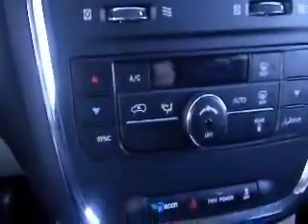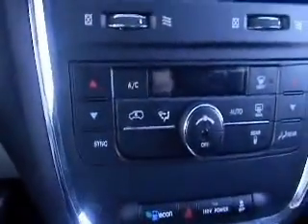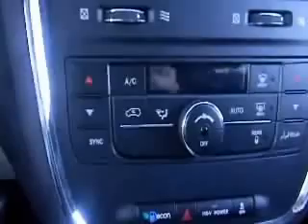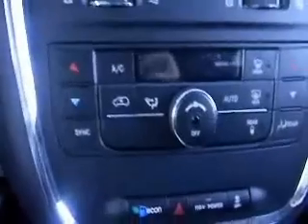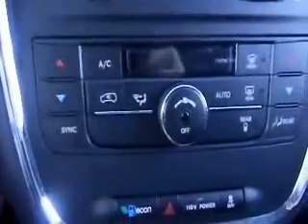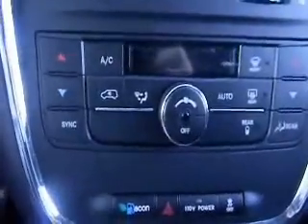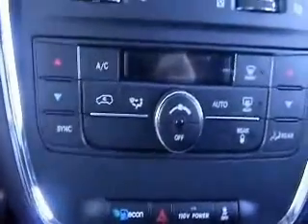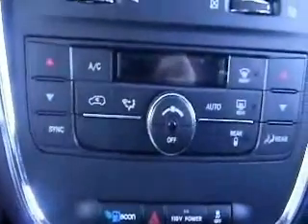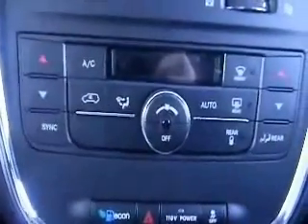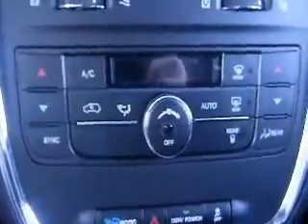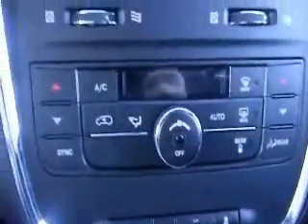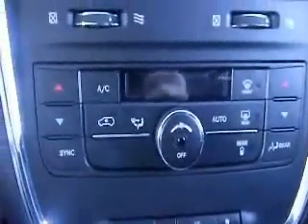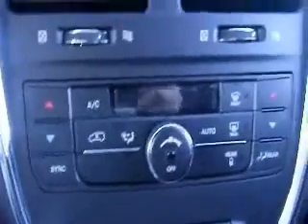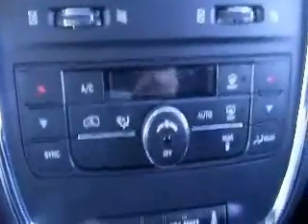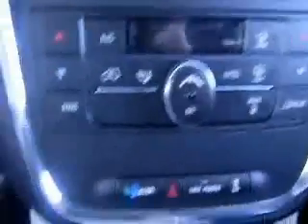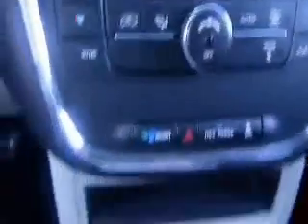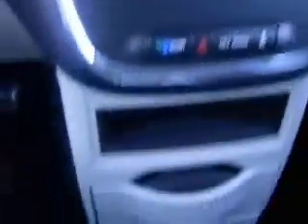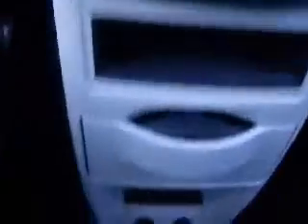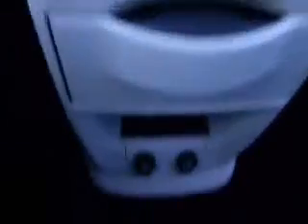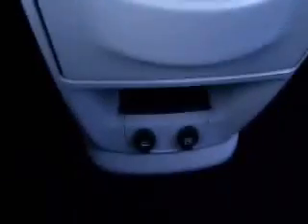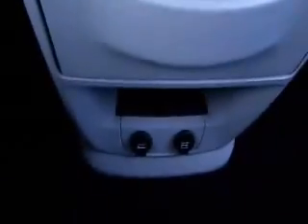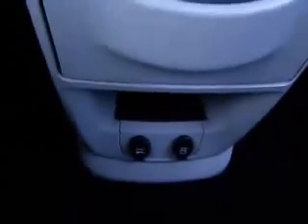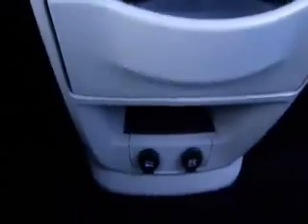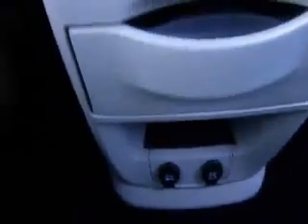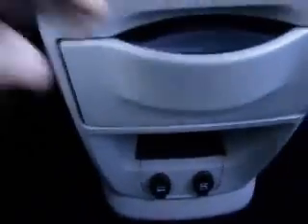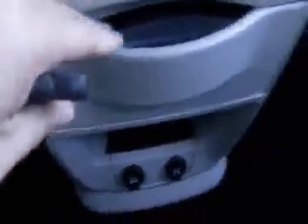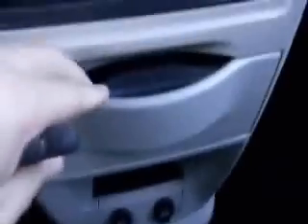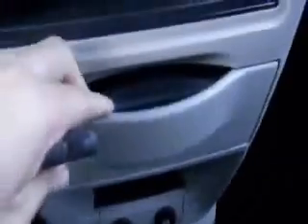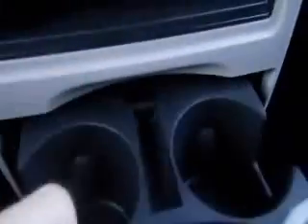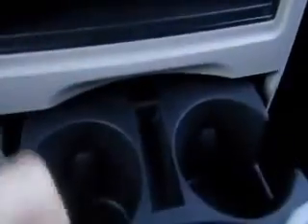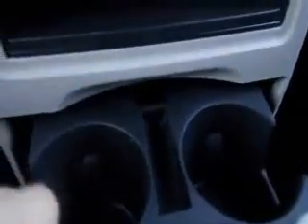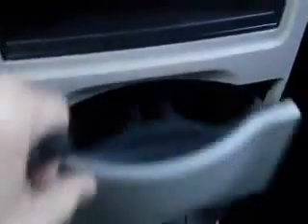Here are your dual zone climate controls and air conditioning. Down below you're going to have some power outlets and cup holders right here.